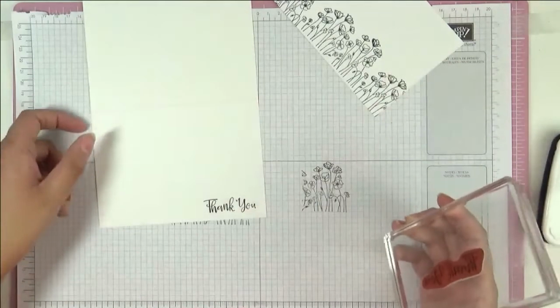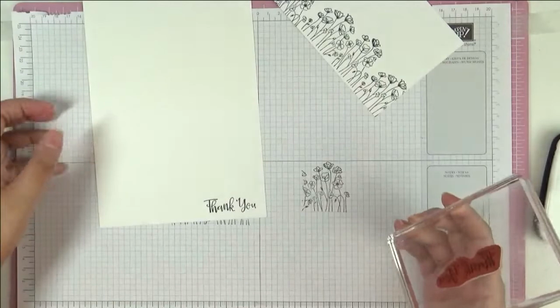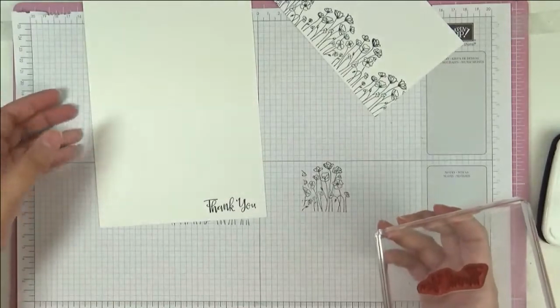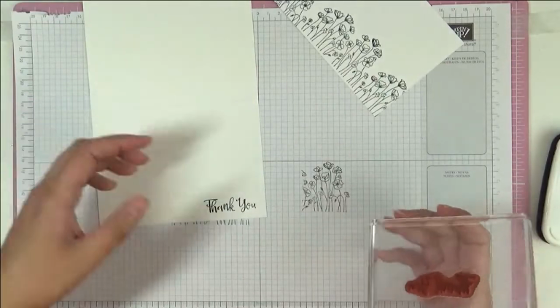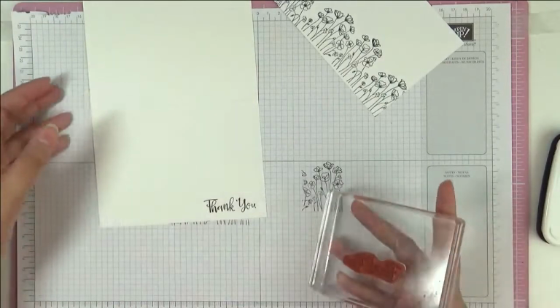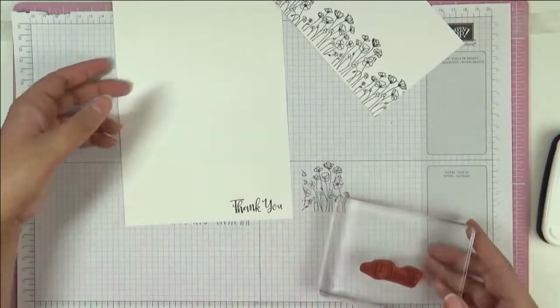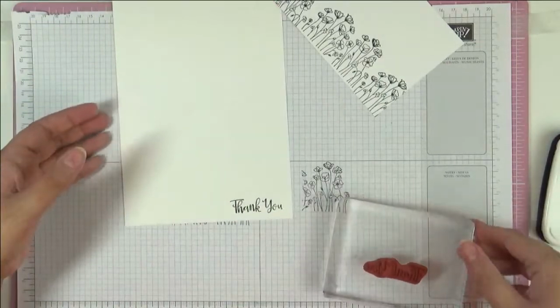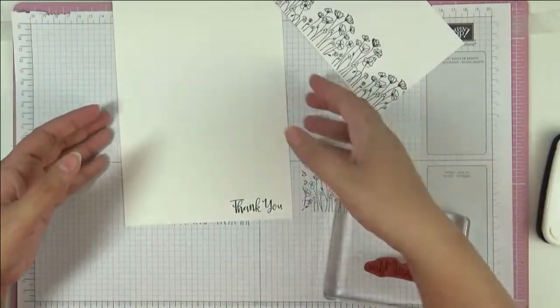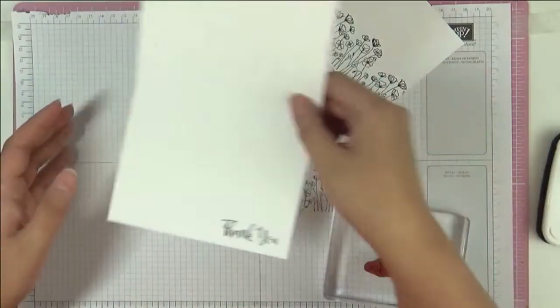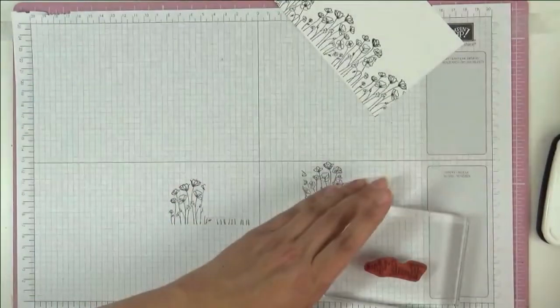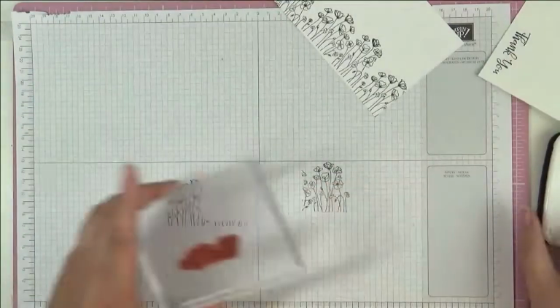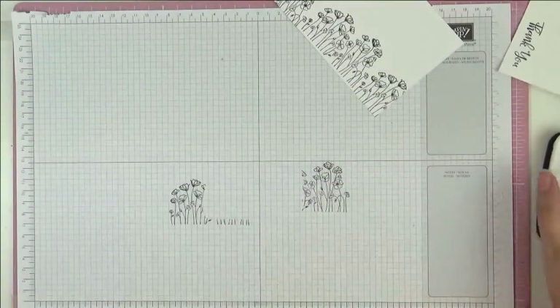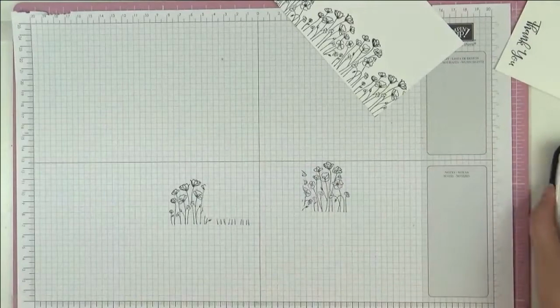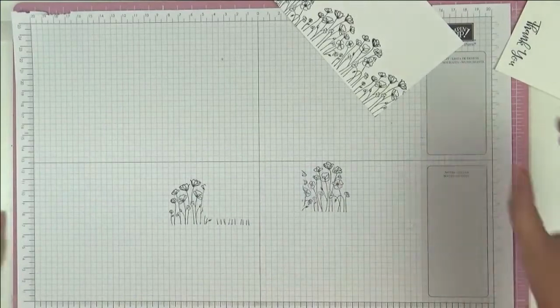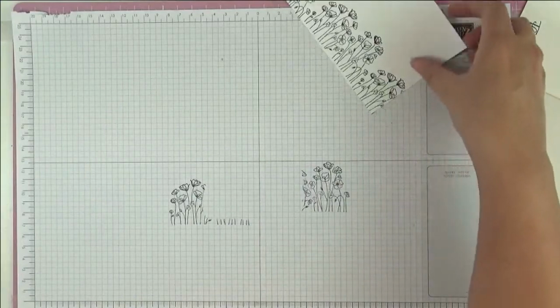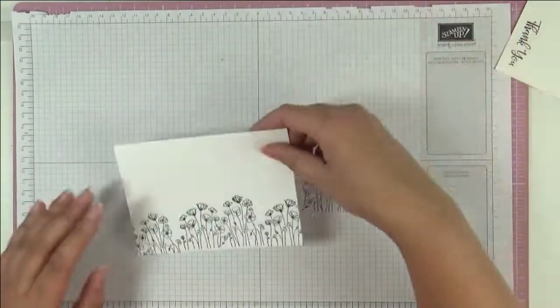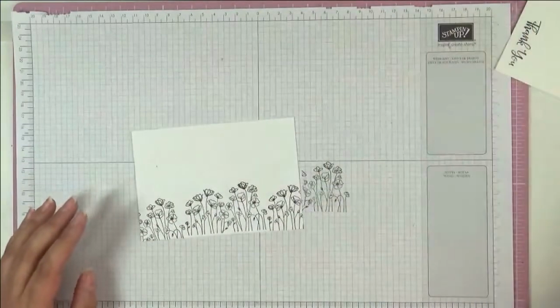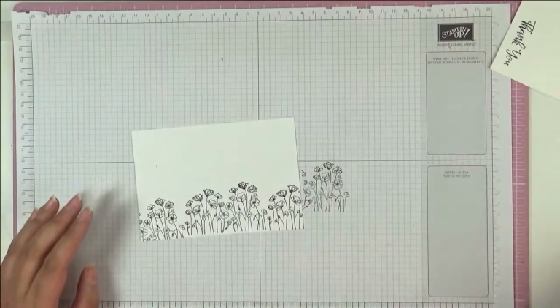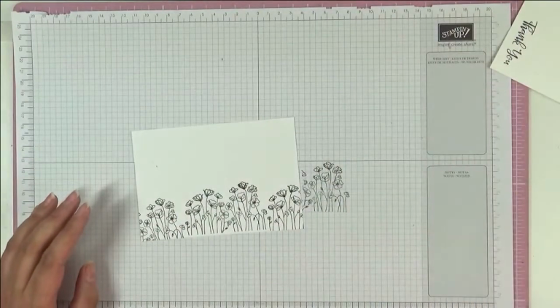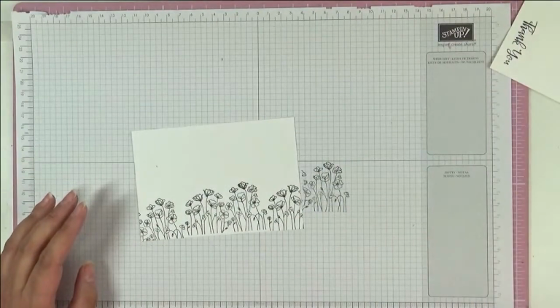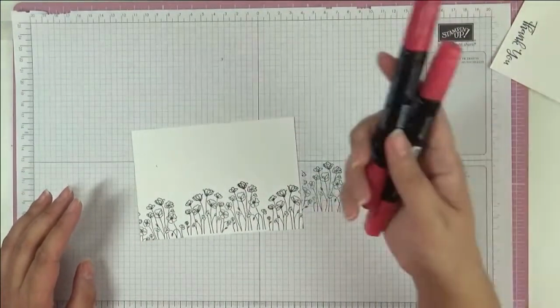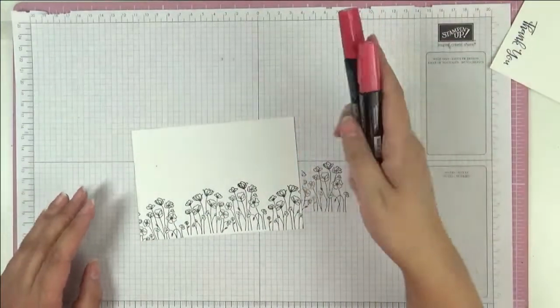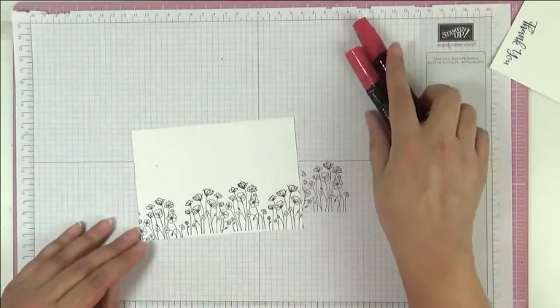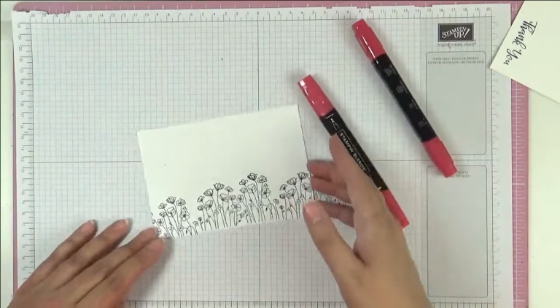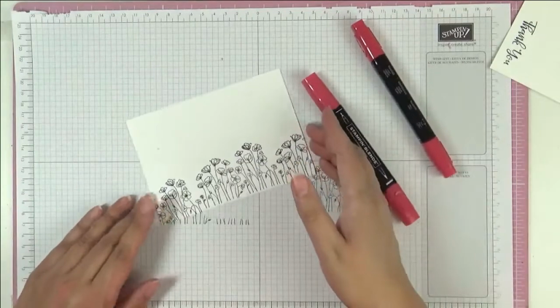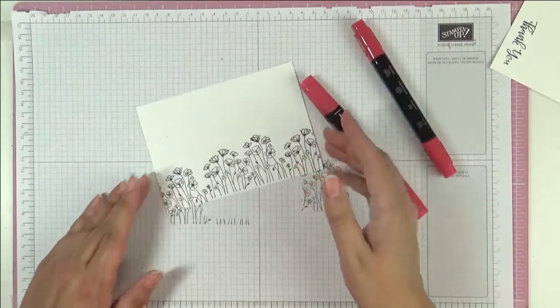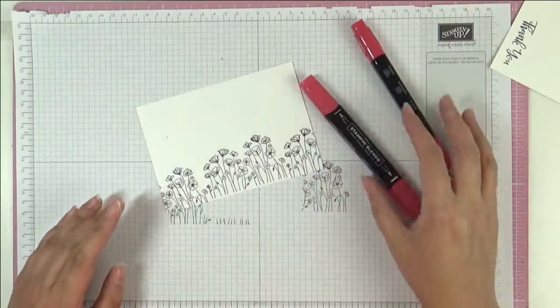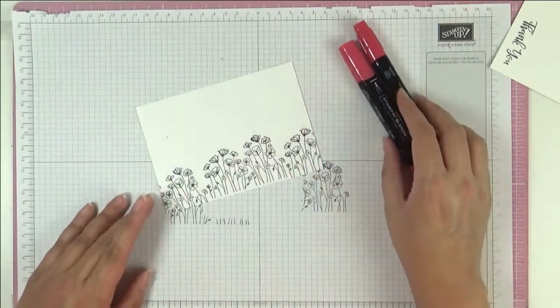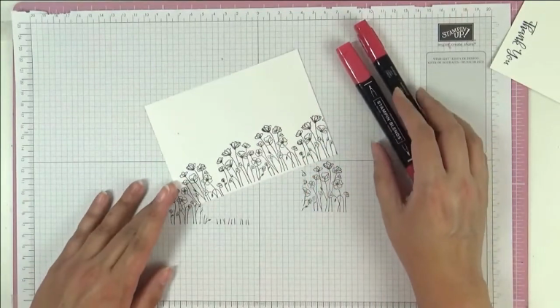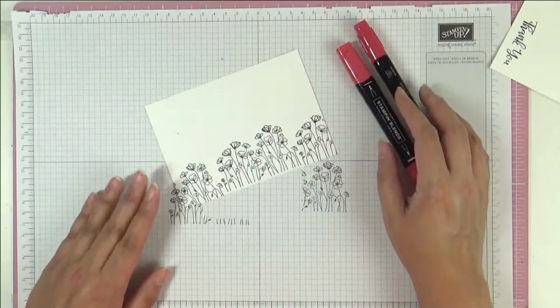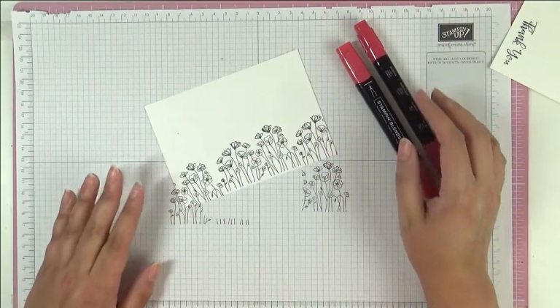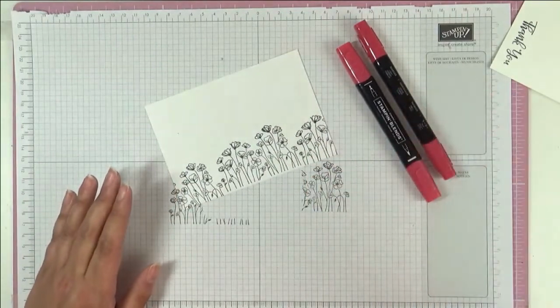Okay, not too bad, so we can set that aside. I'm just gonna do some quick coloring with Real Red on all my poppies. I'll put you on fast forward and I'll see you at the end.